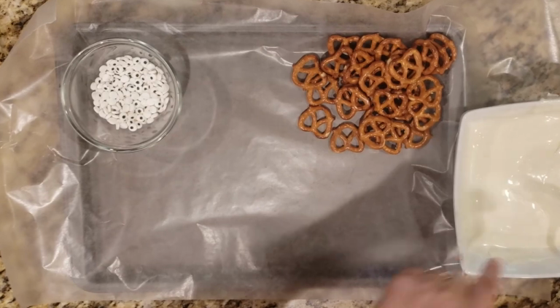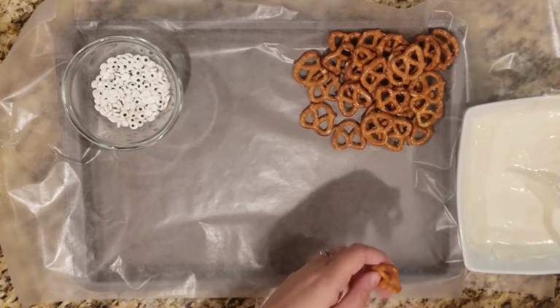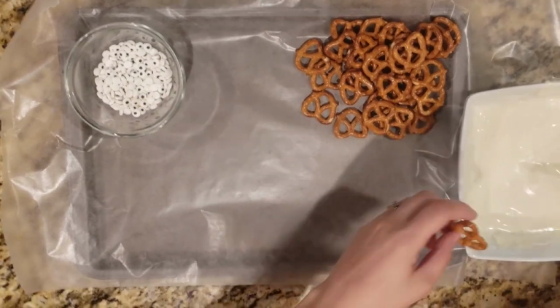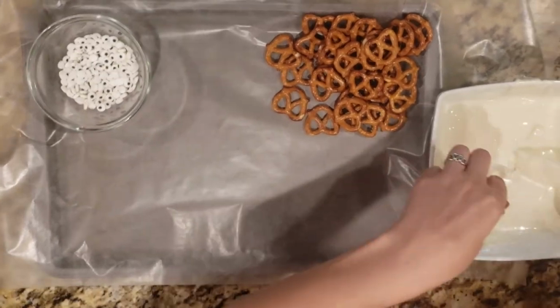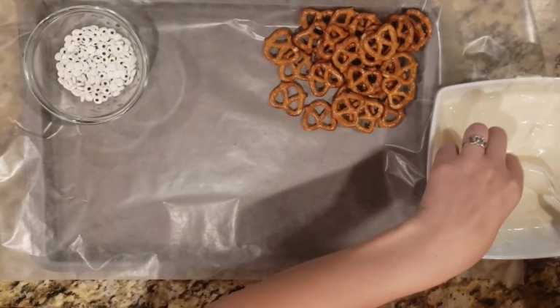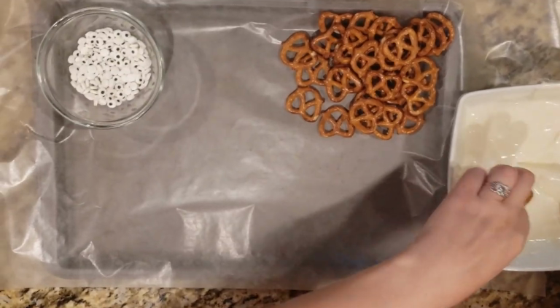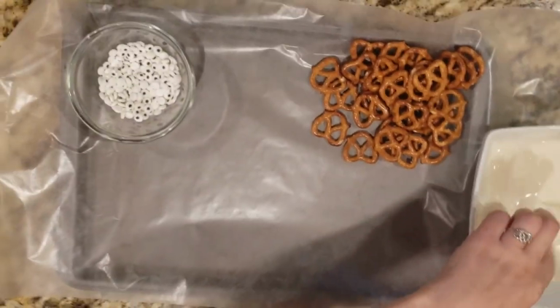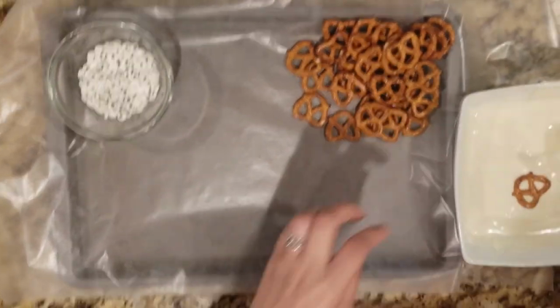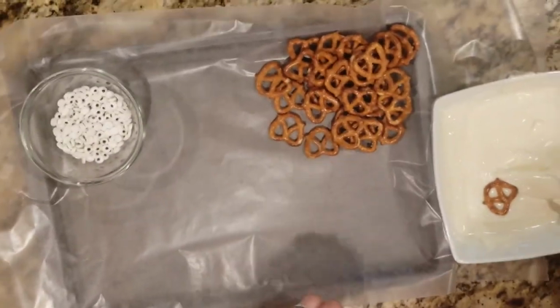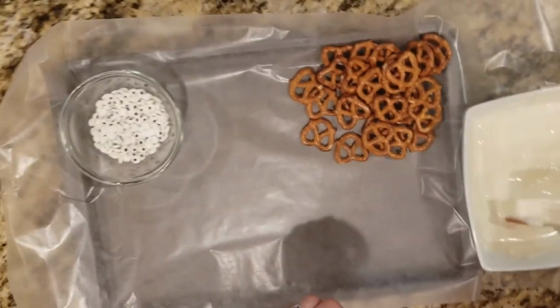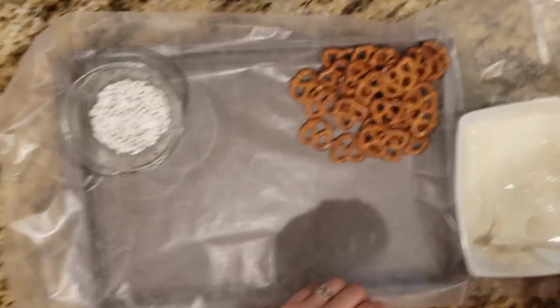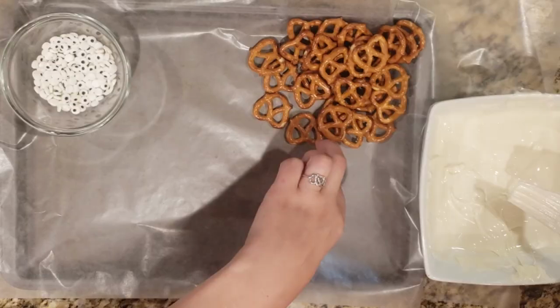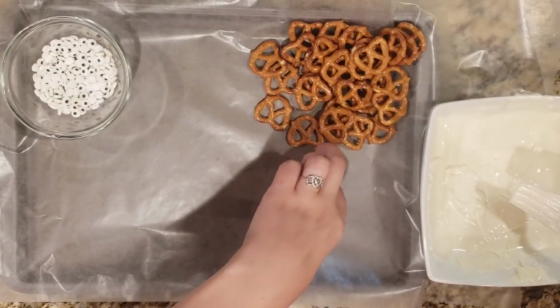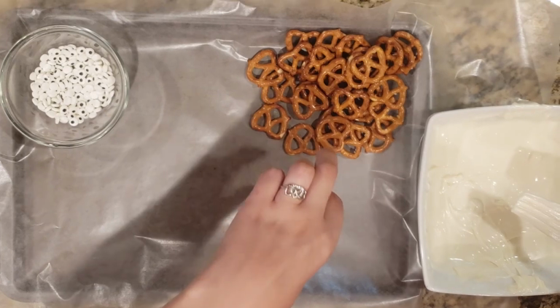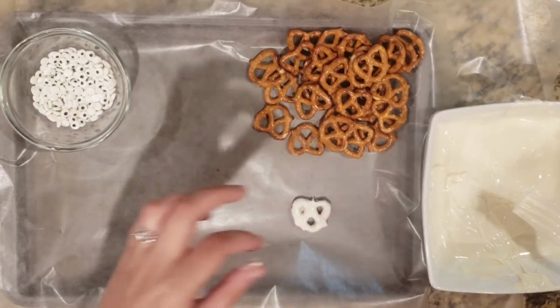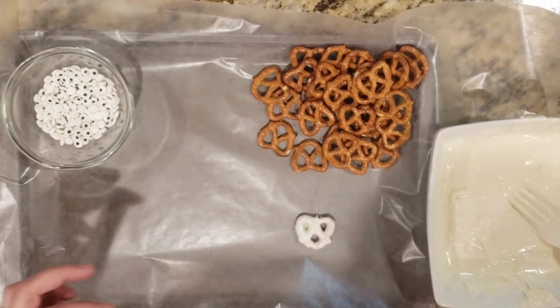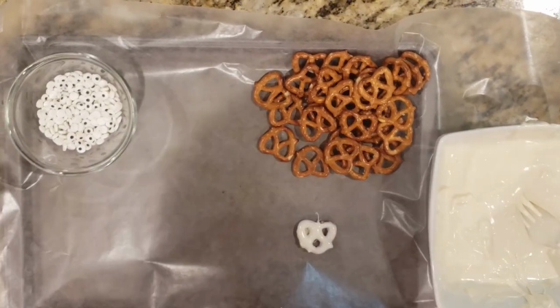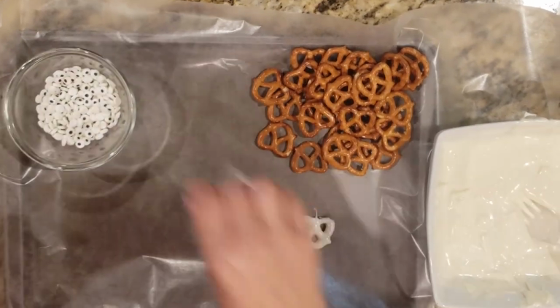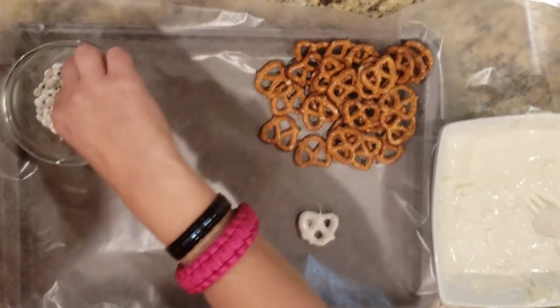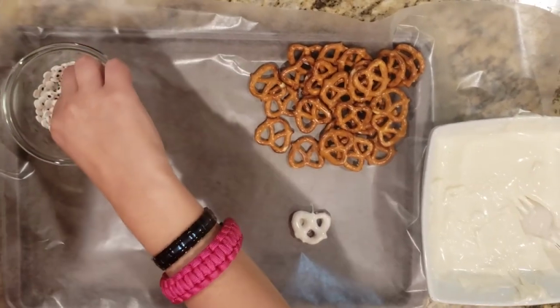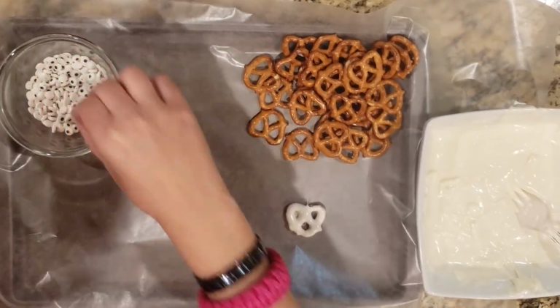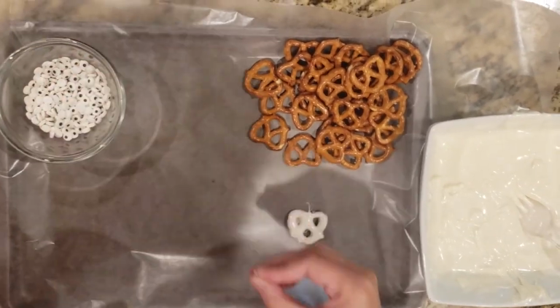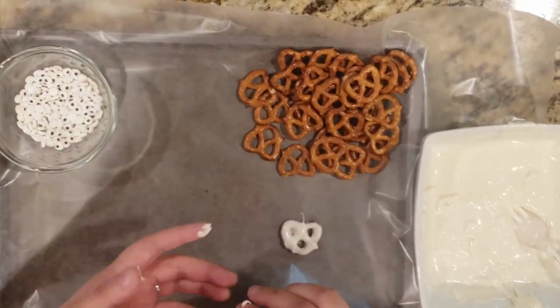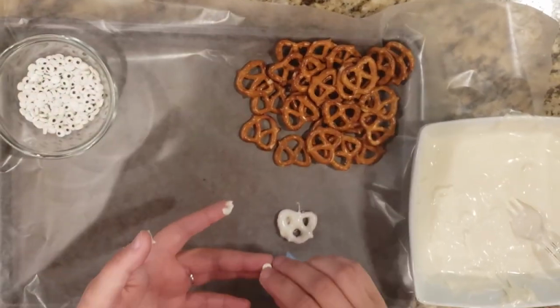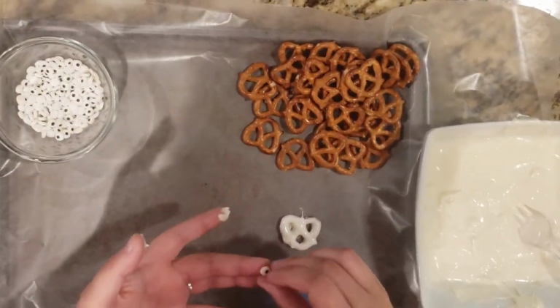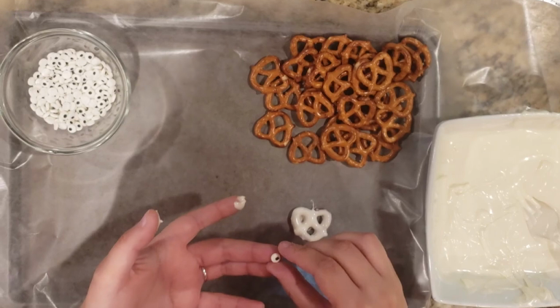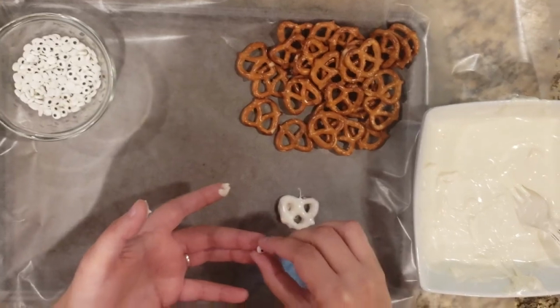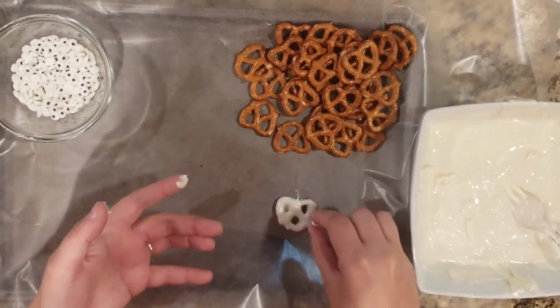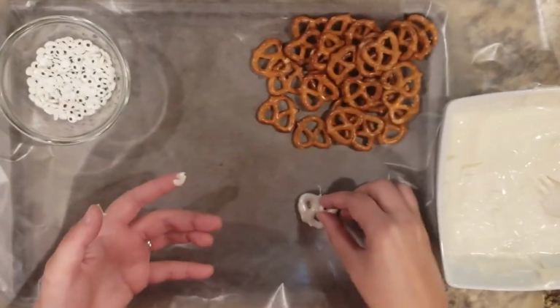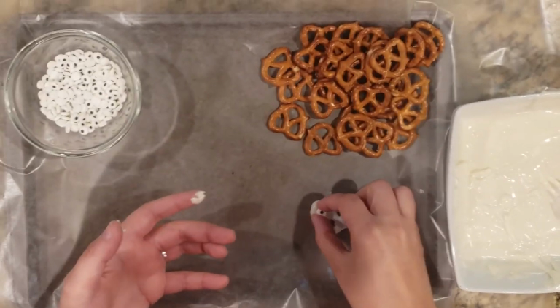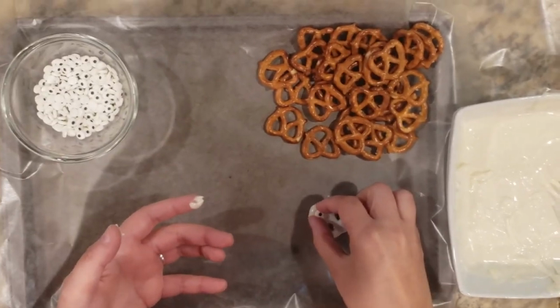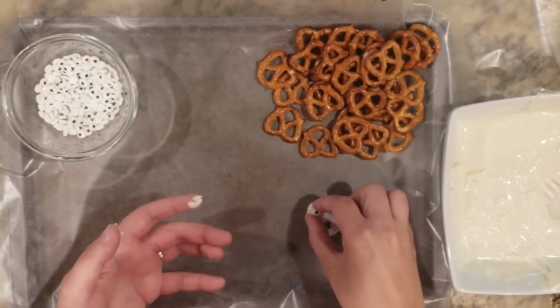If you get creative, you can use a lot of the same ingredients to create different kinds of treats. In this section, we're going to create some ghost pretzels using melted white chocolate, pretzels, and some candy eyes that we picked up at Walmart.